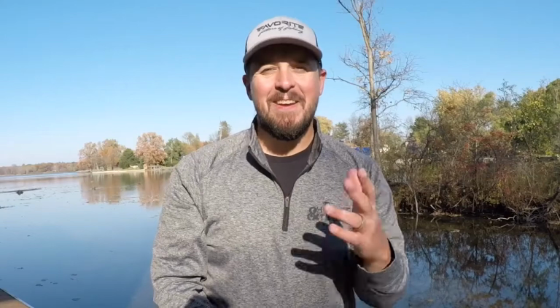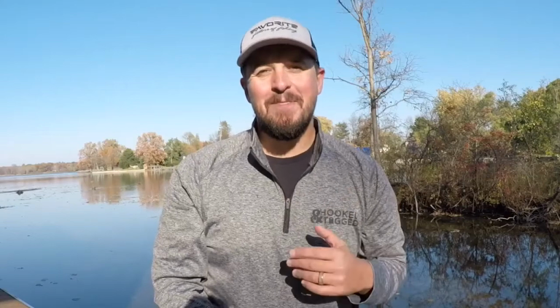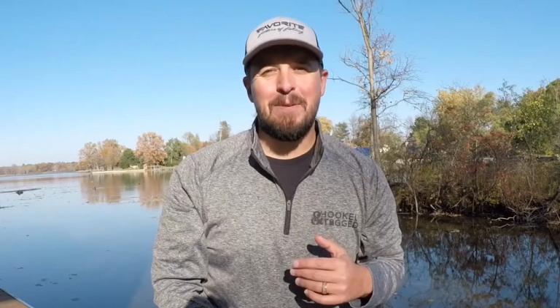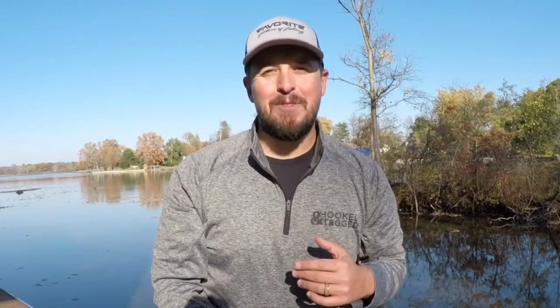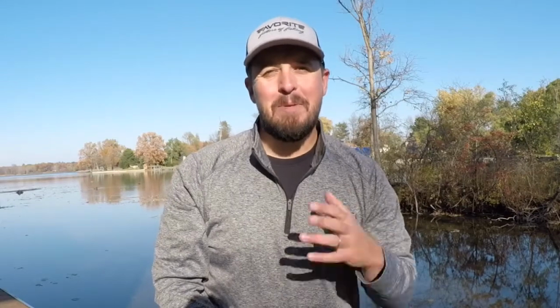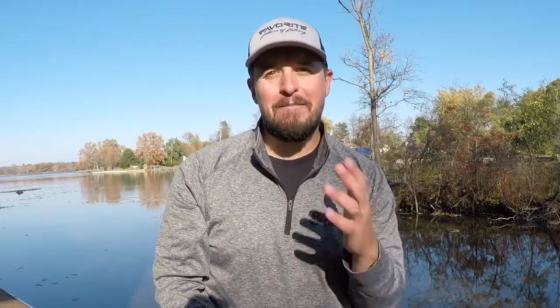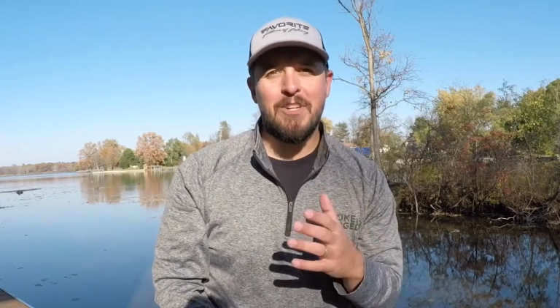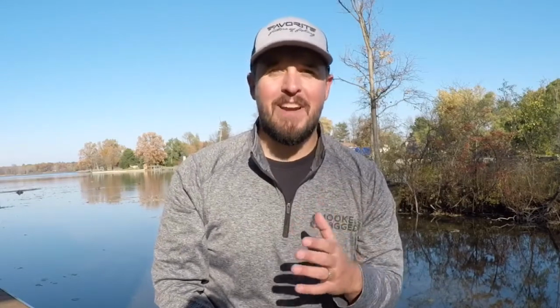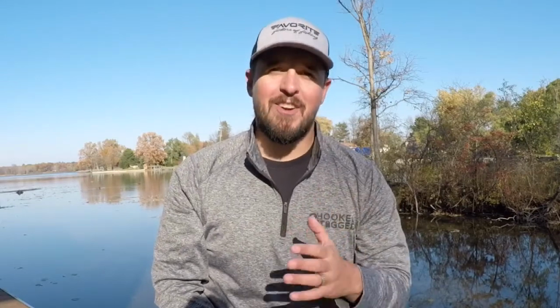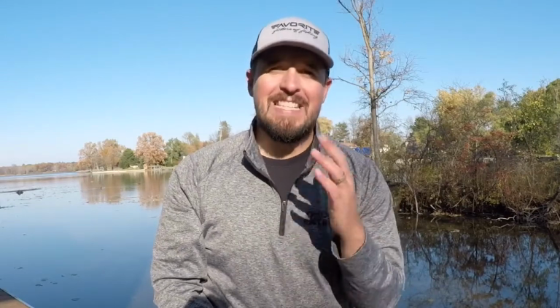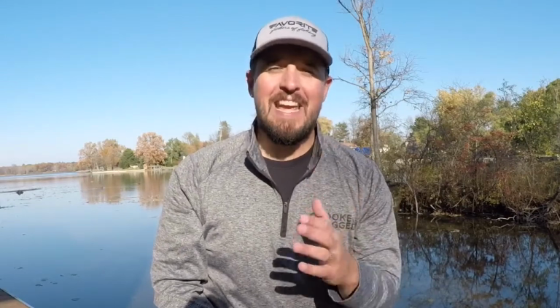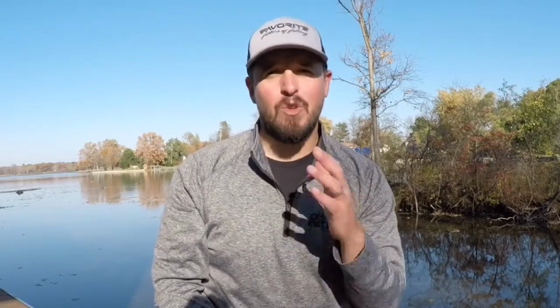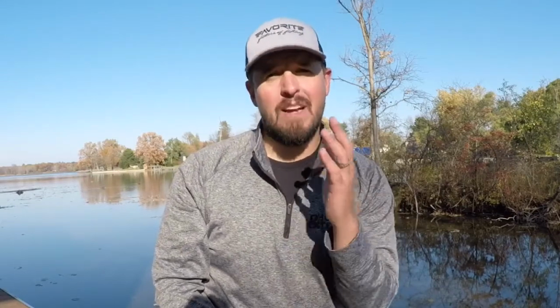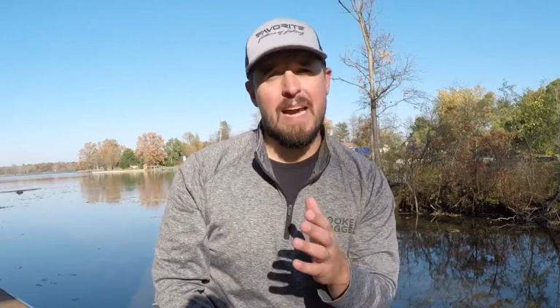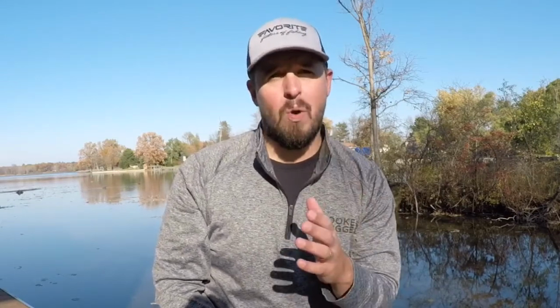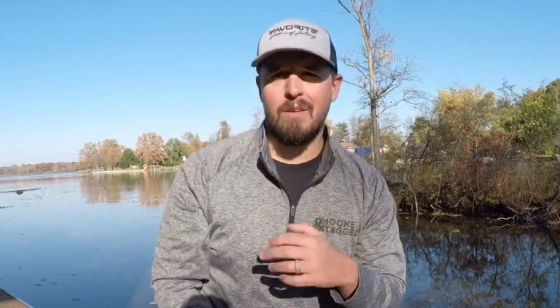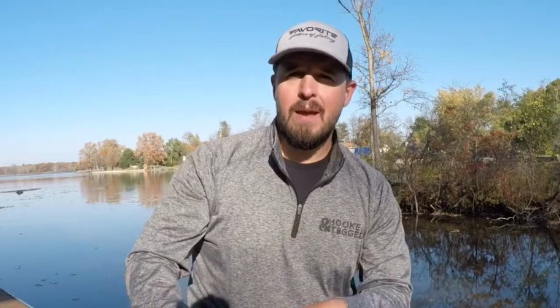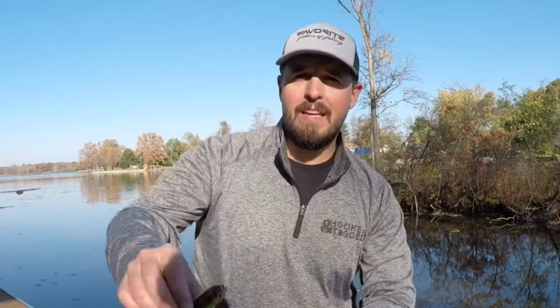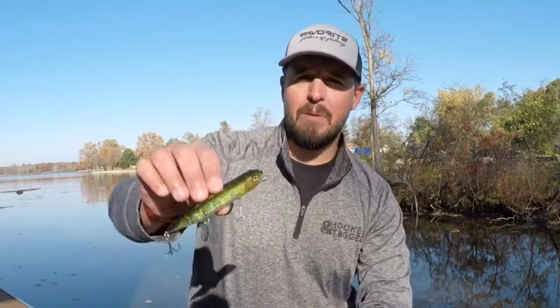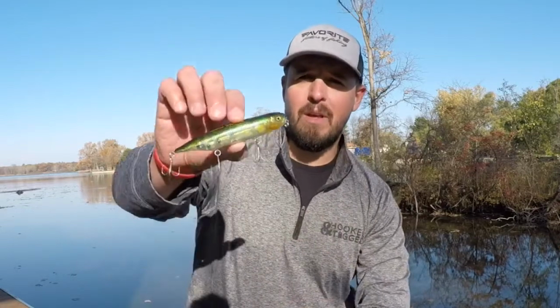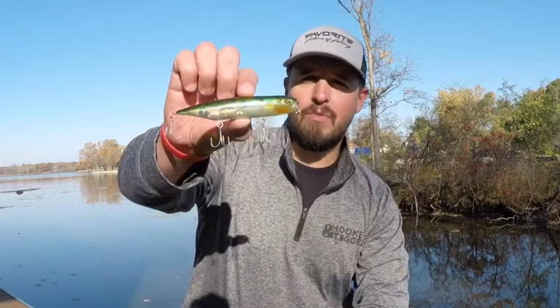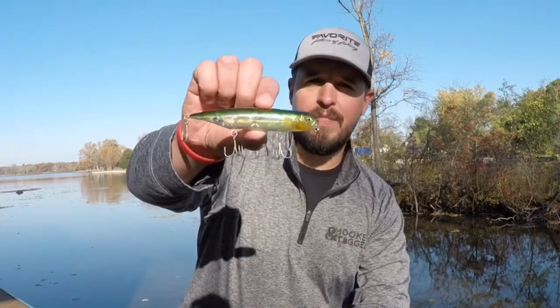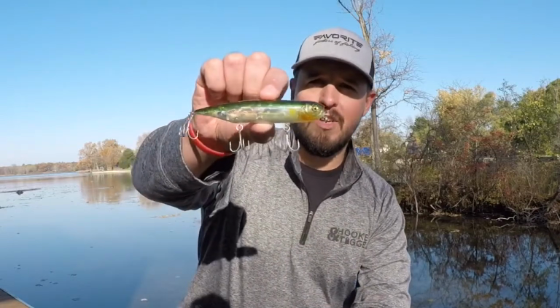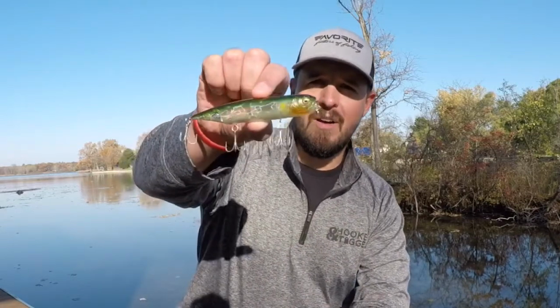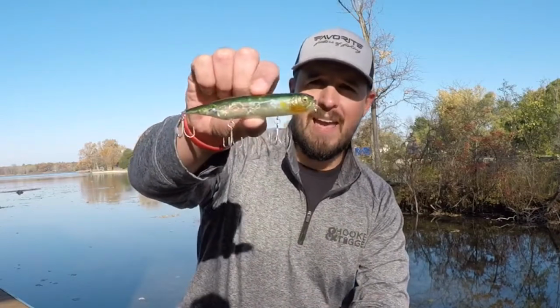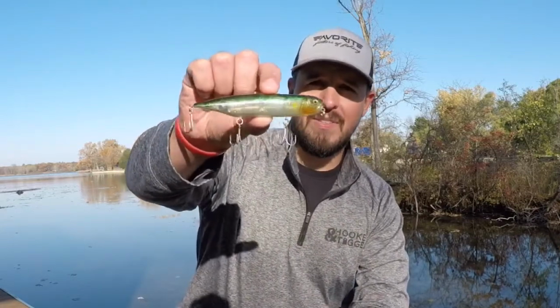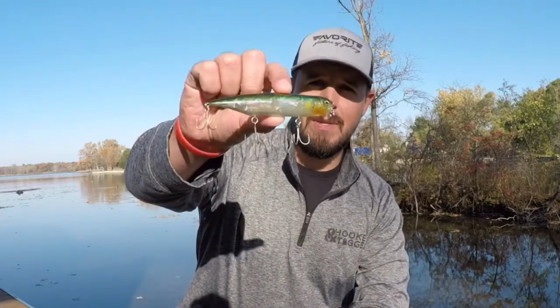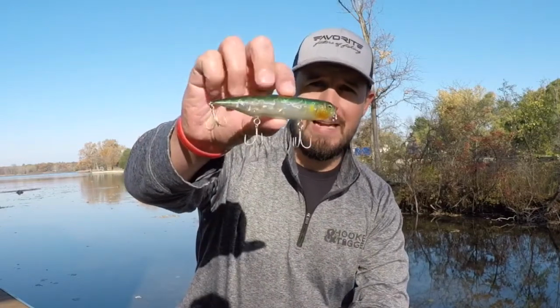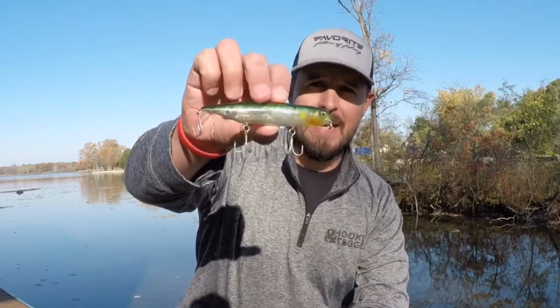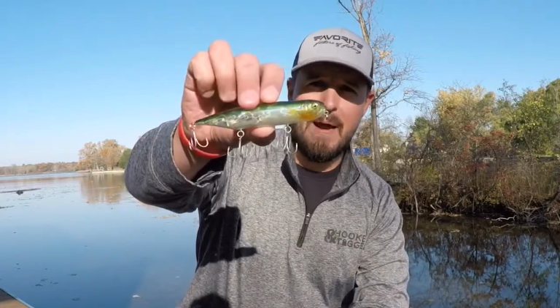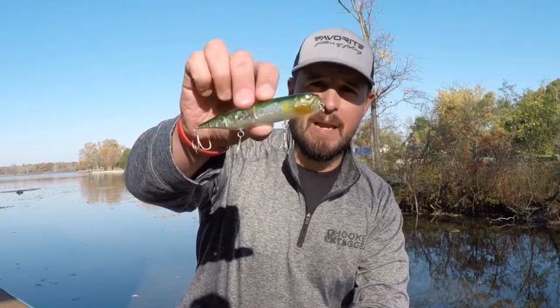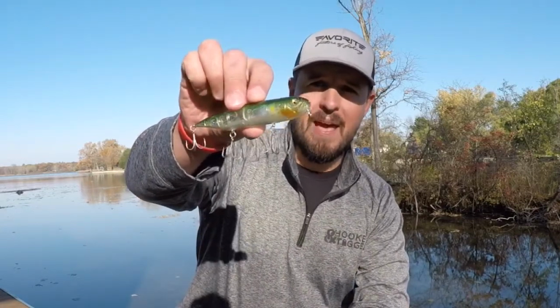What's up YouTube? Fish Hook Terry here. Today we're talking topwater. I'm going to give you some love with the Dog X de Monte by Megabass.